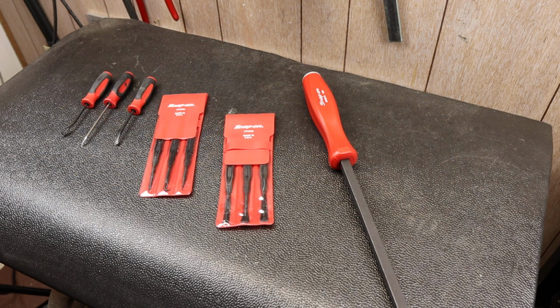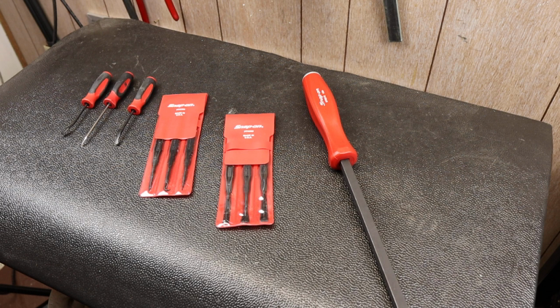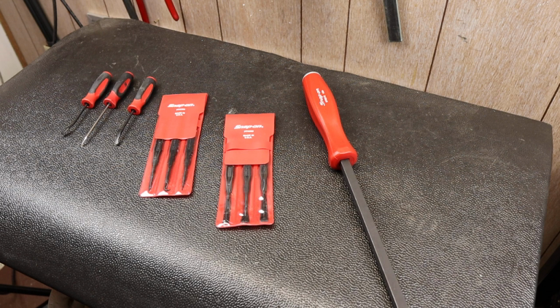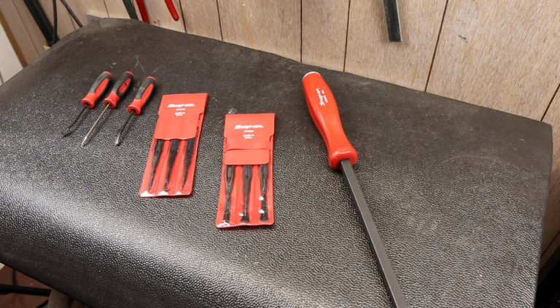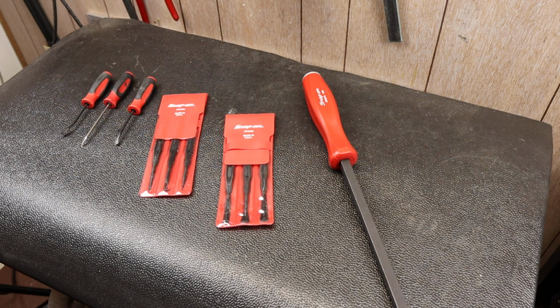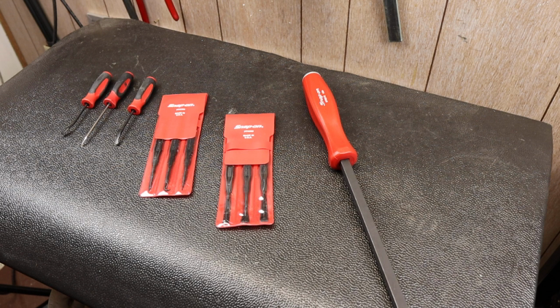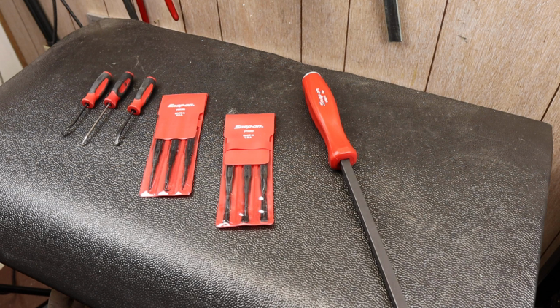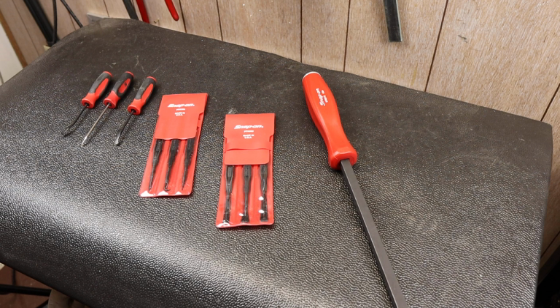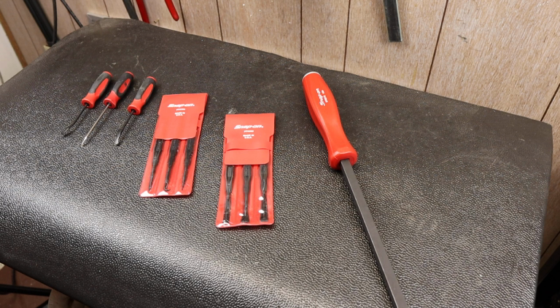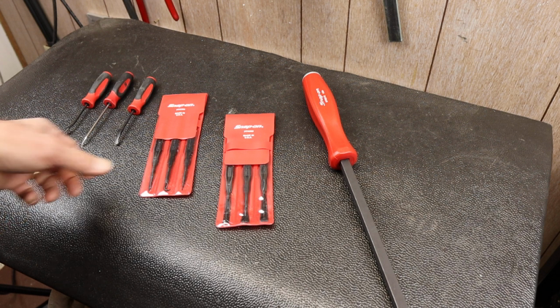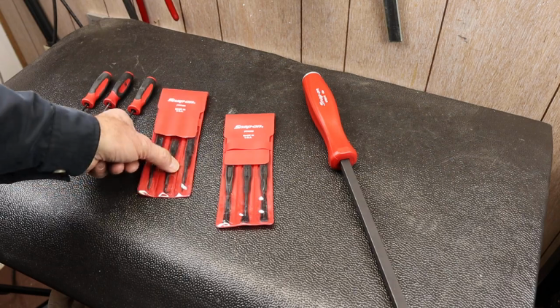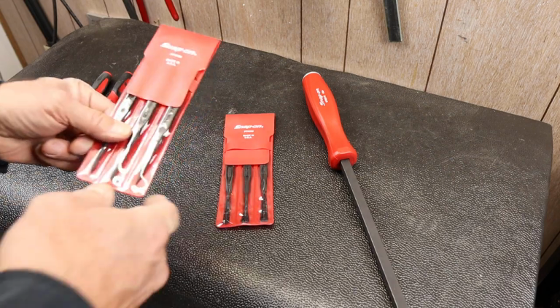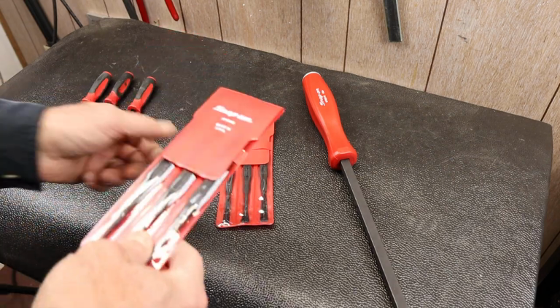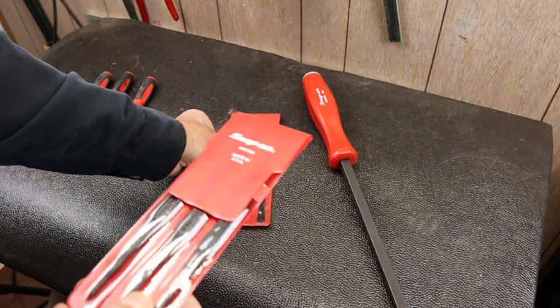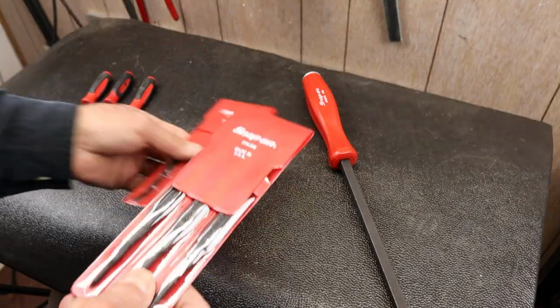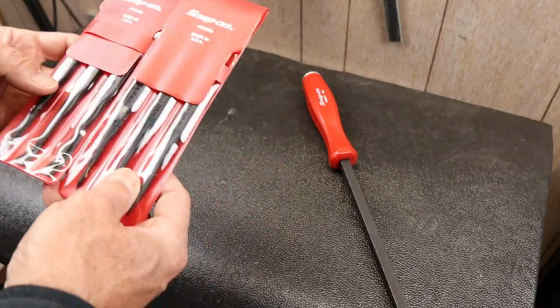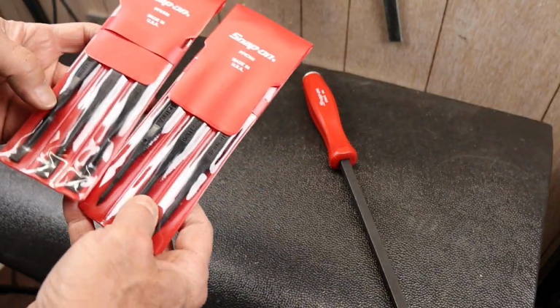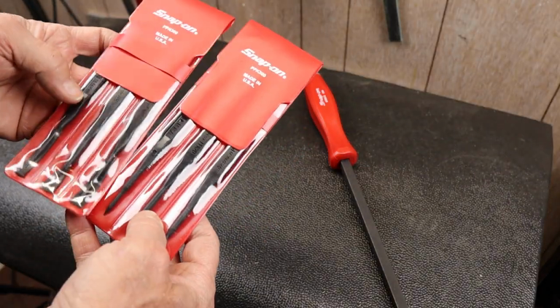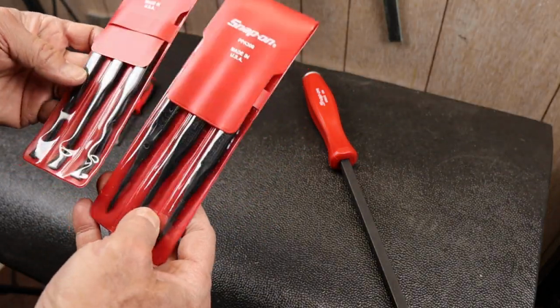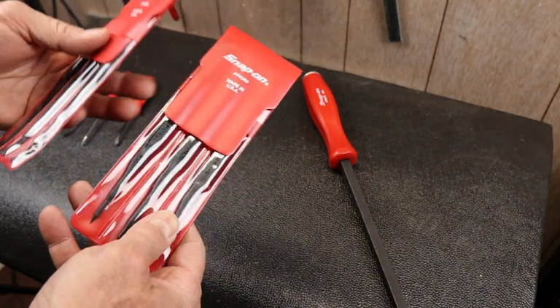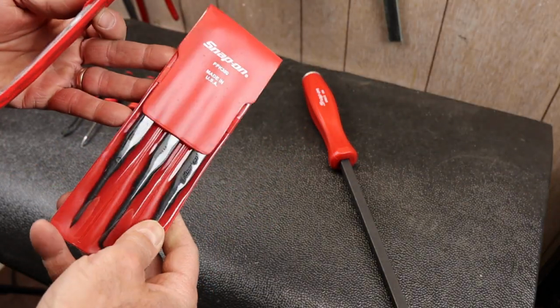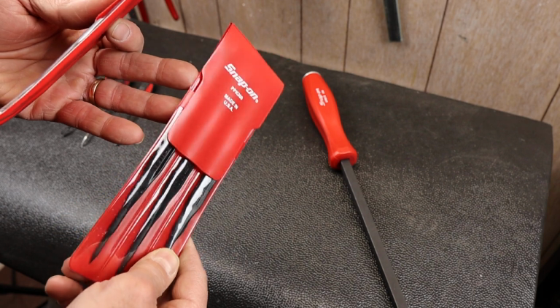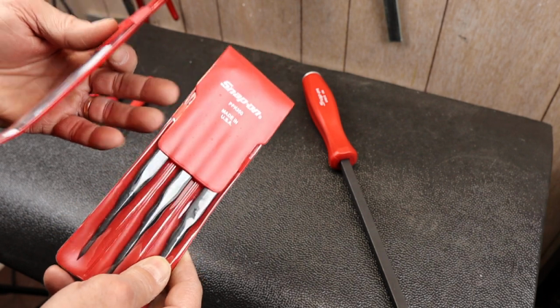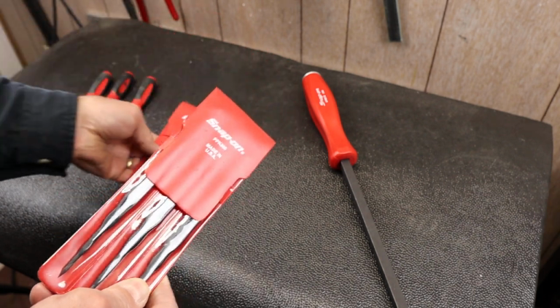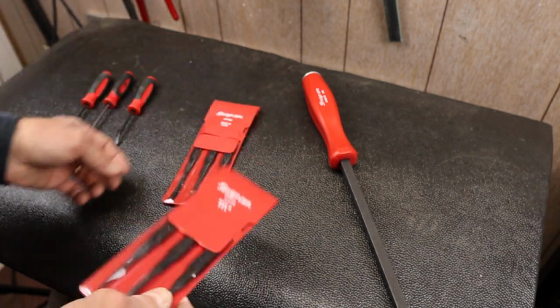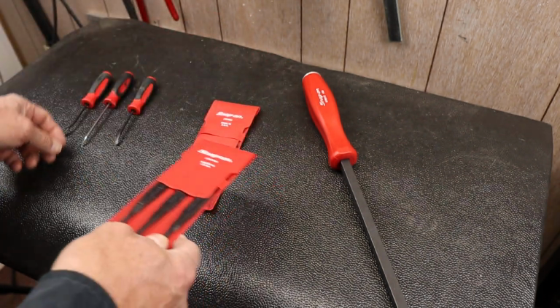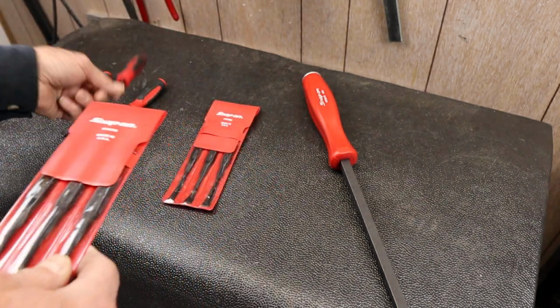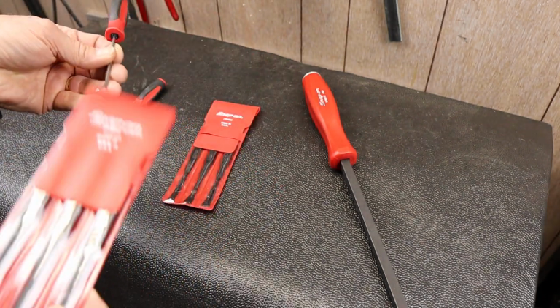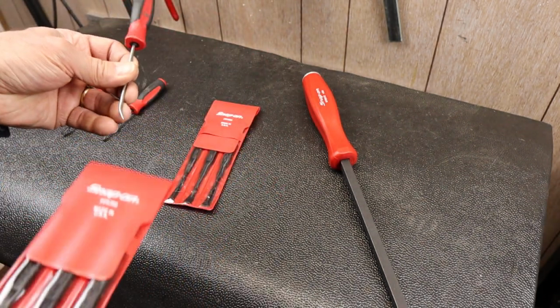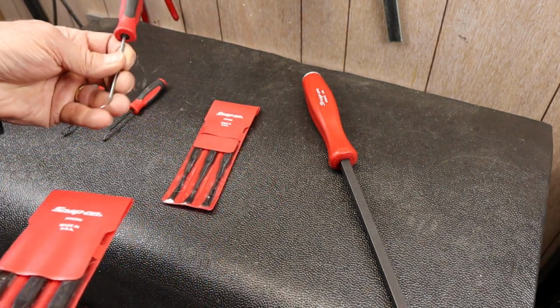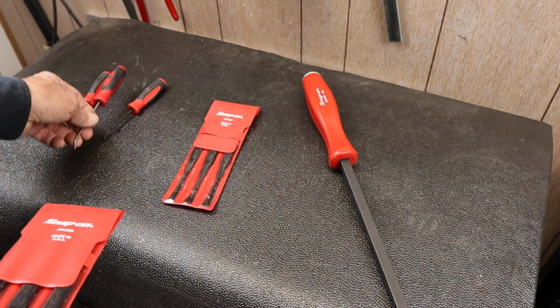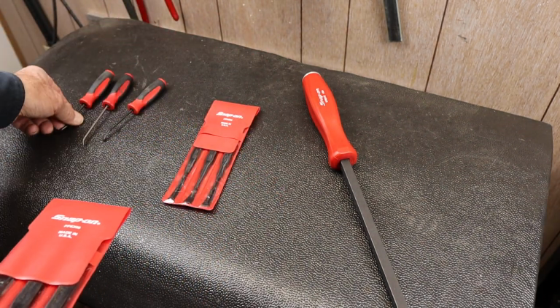Howdy folks, Doc here with Last Best Tool. Today I'd like to show you a little bit more about these picks and smoothing tools that Snap-on makes. These are the non-marring ones. I've got tons of other picks and I've done videos on other picks.